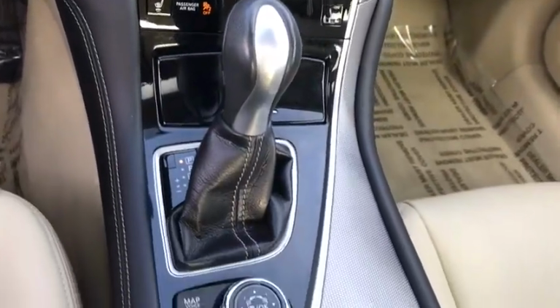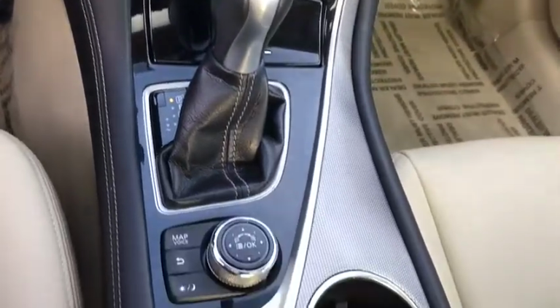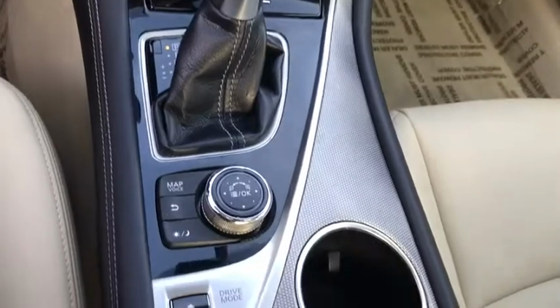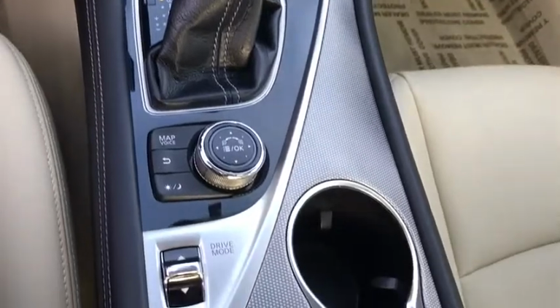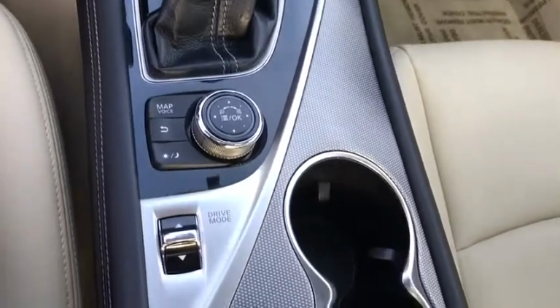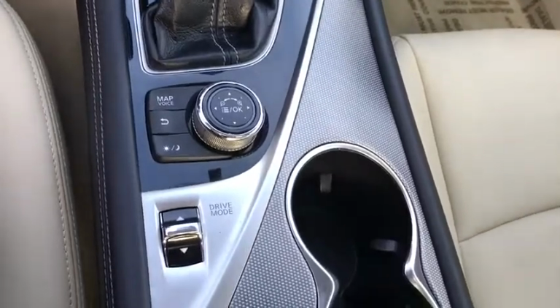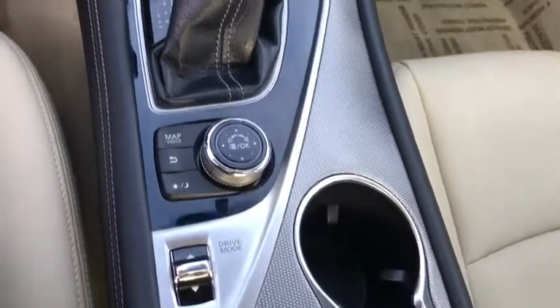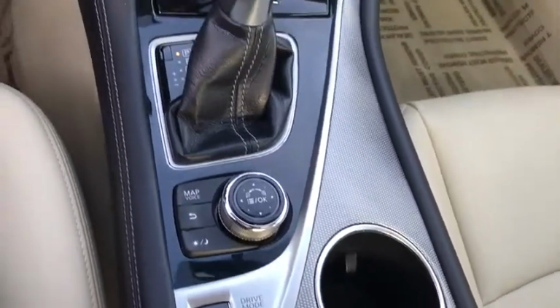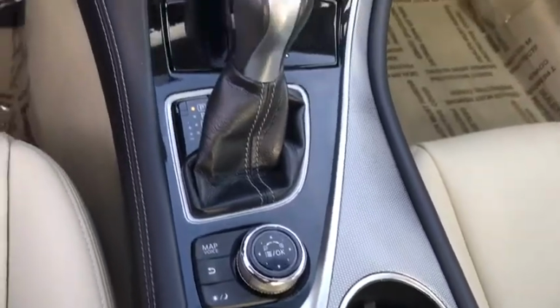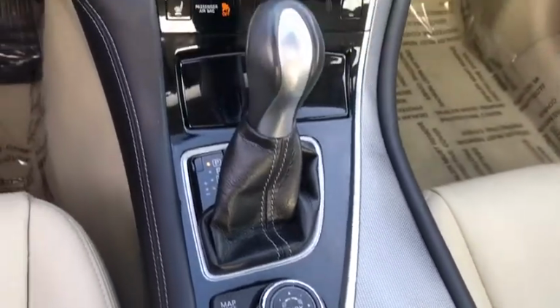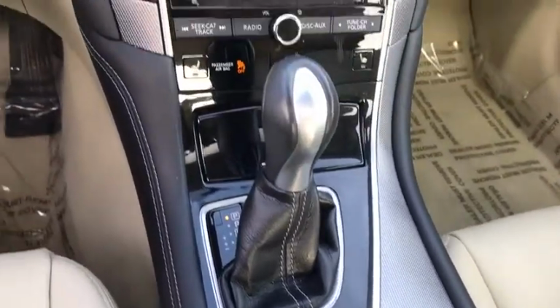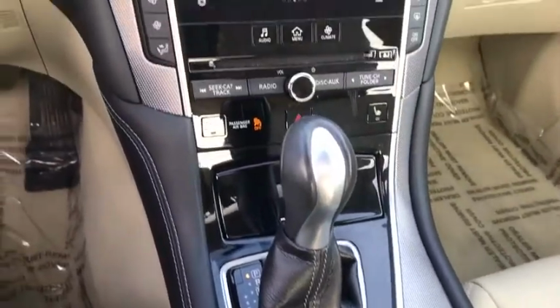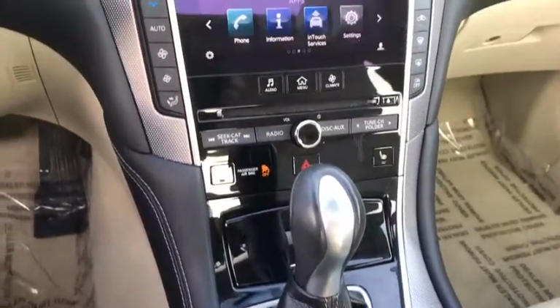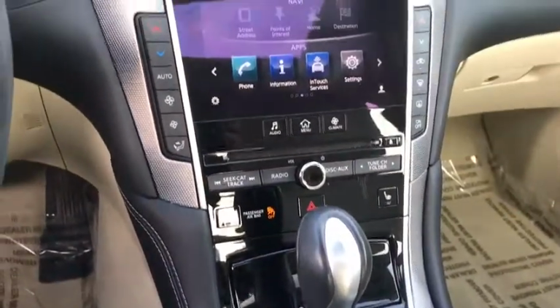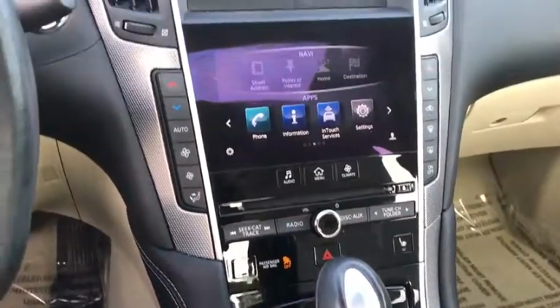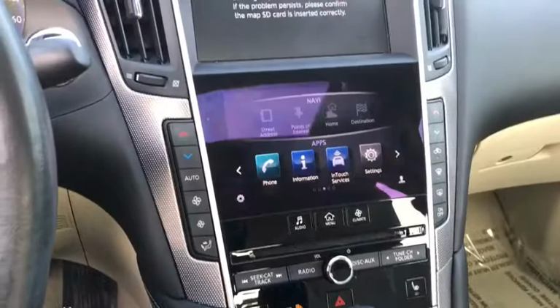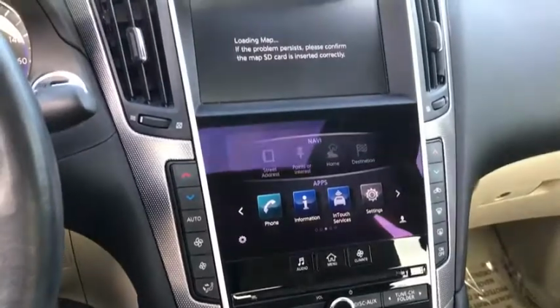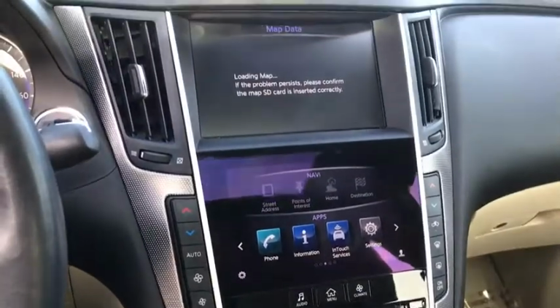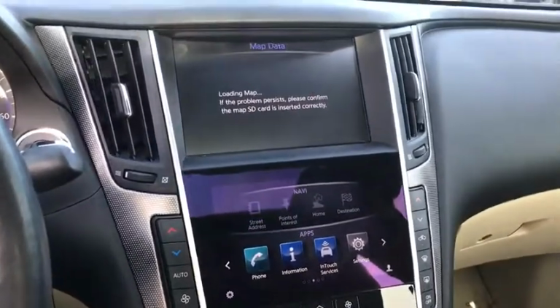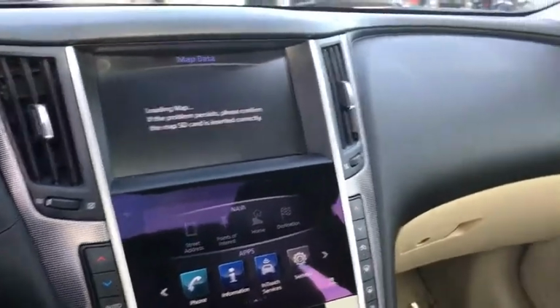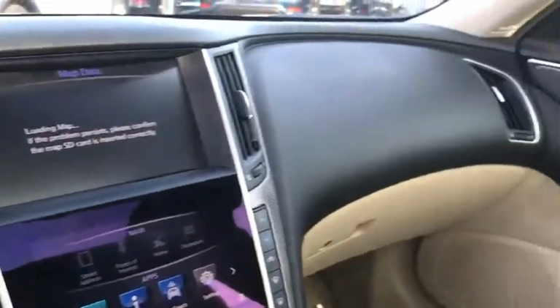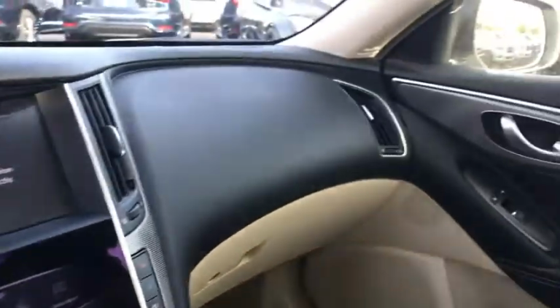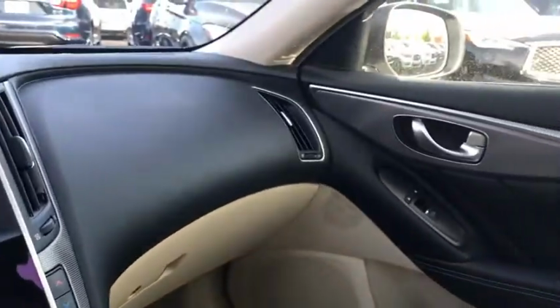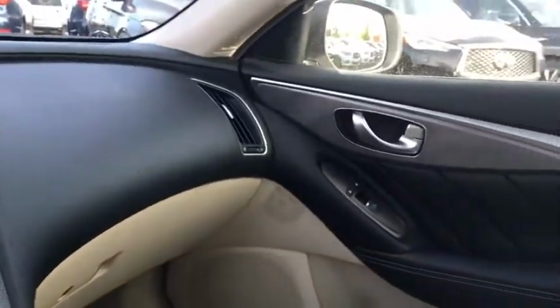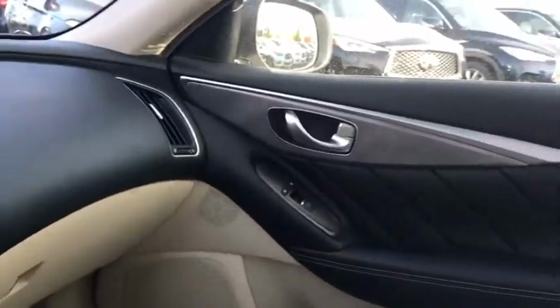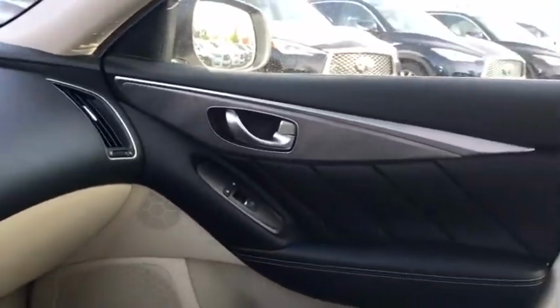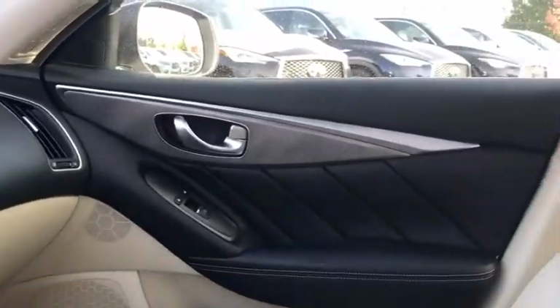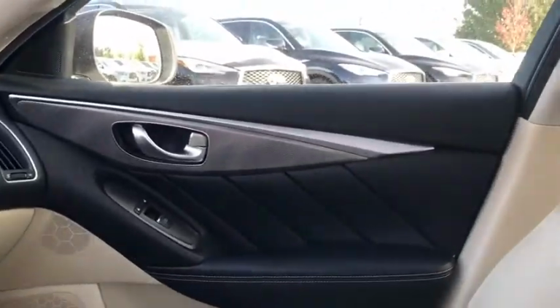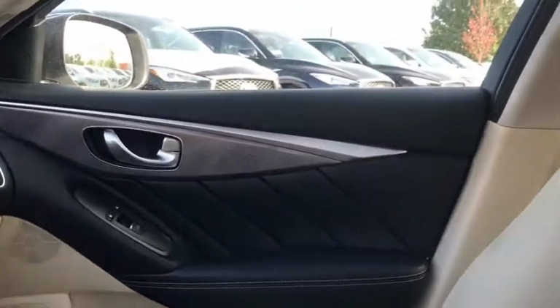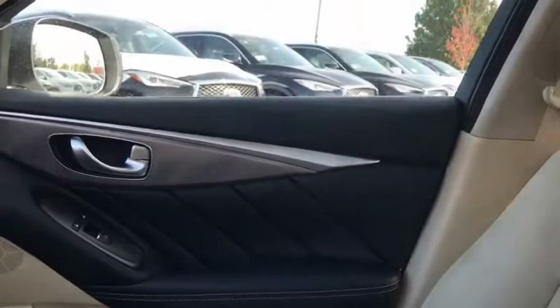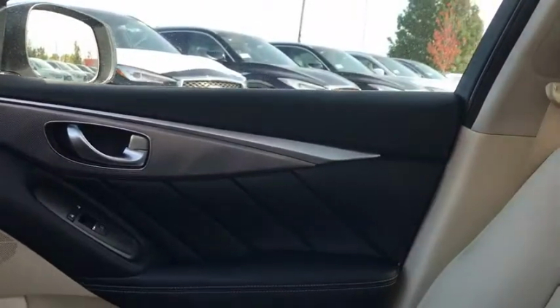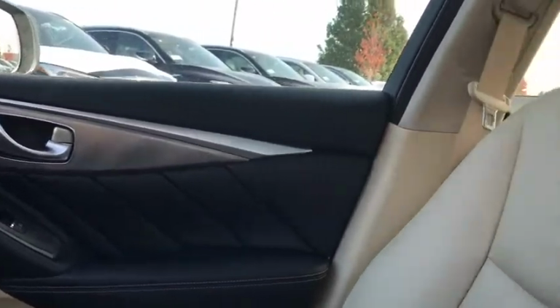Rear window defroster, power windows, fog lights, security system, electronic stability control, compass, trip computer, driver and front passenger heated seats, brake assist, power moonroof.